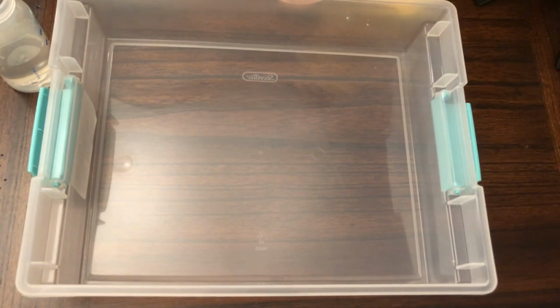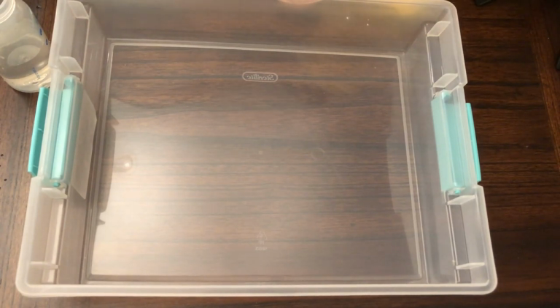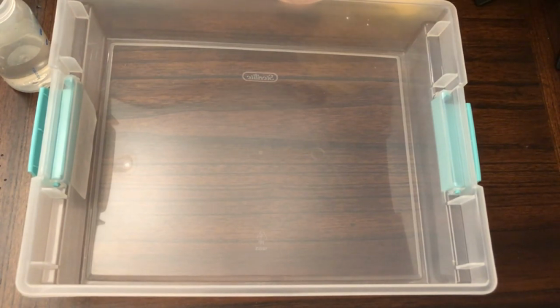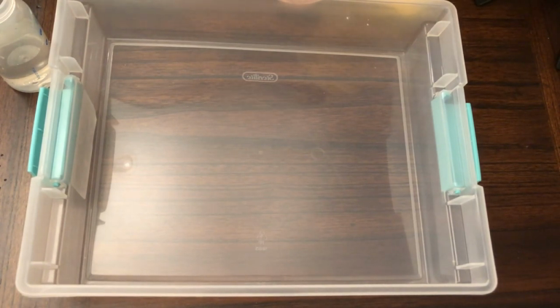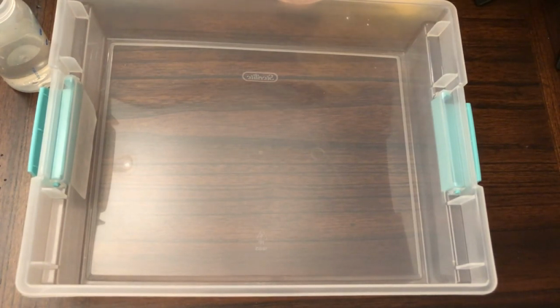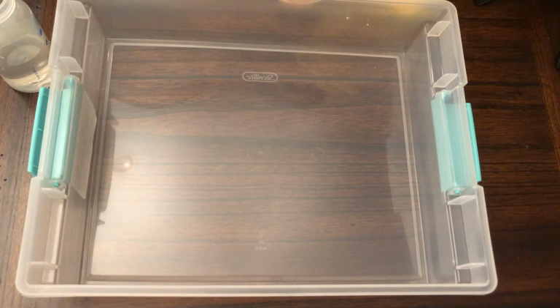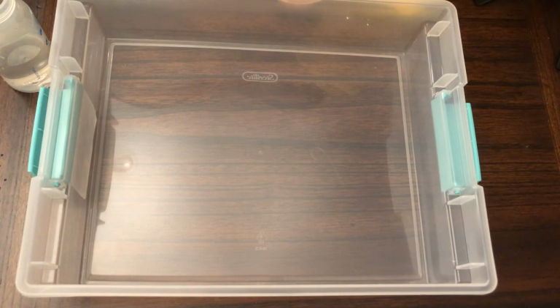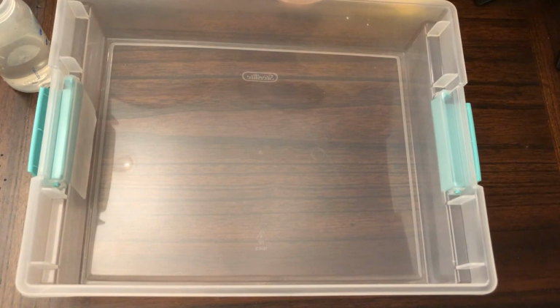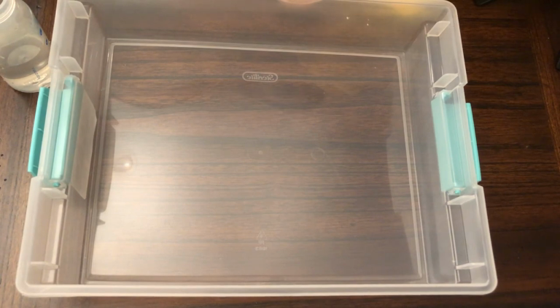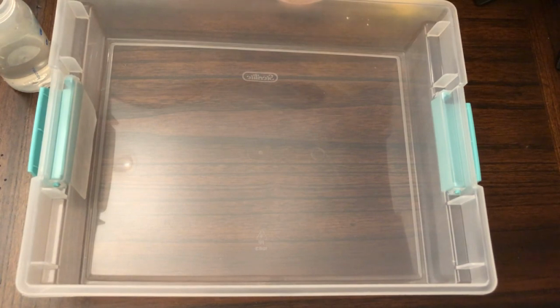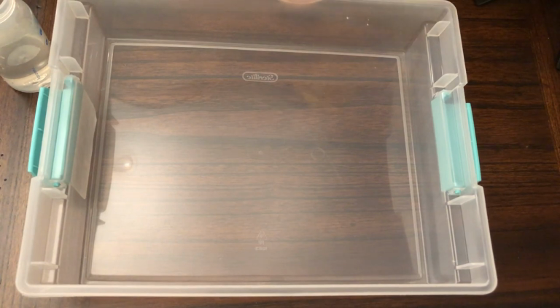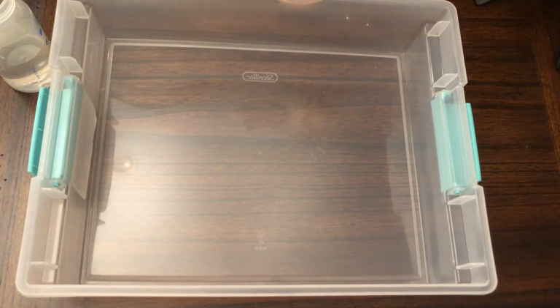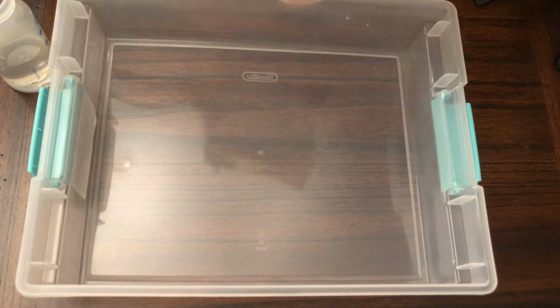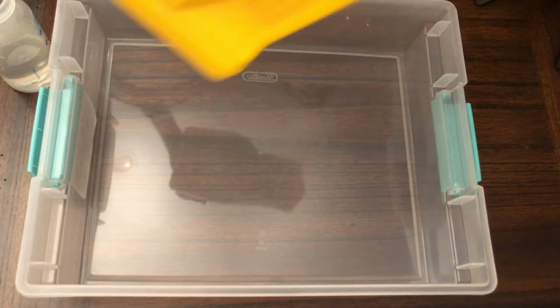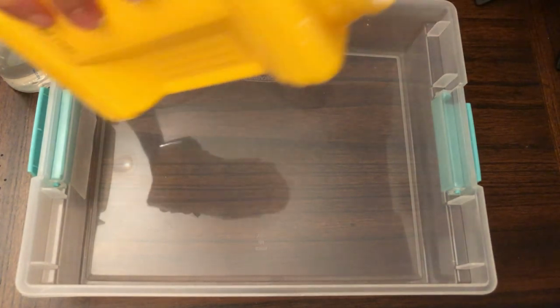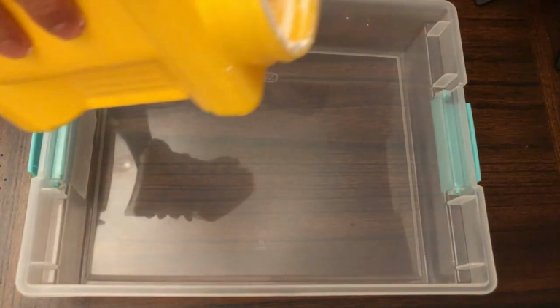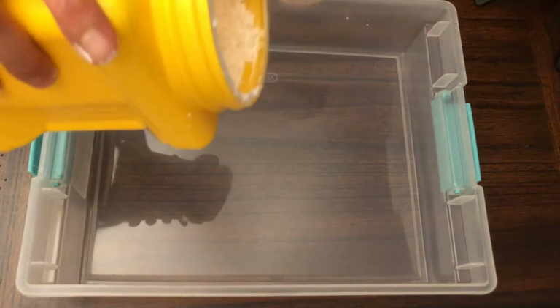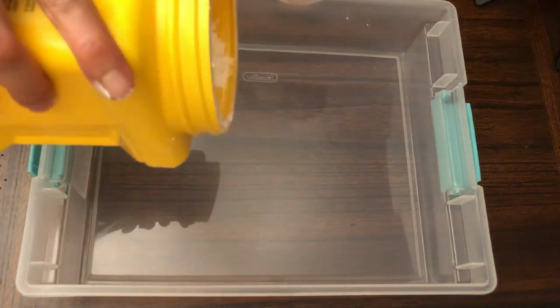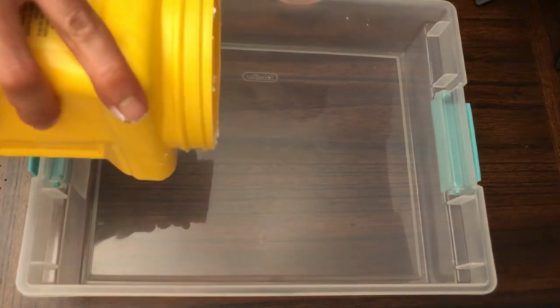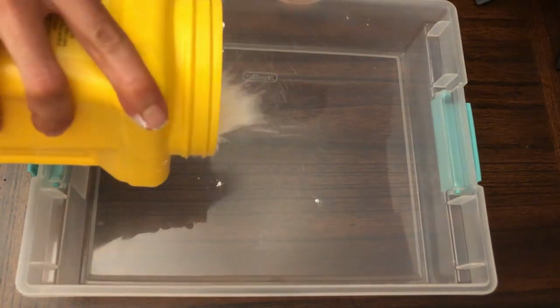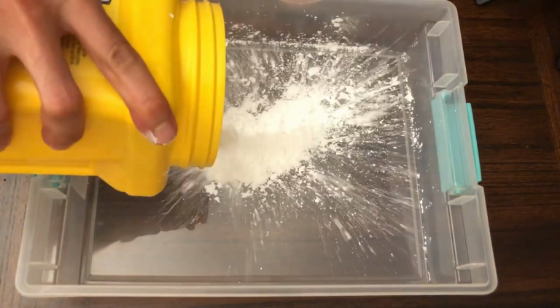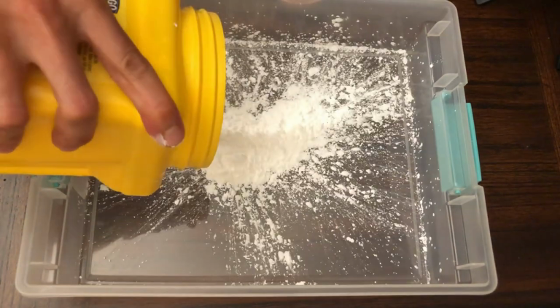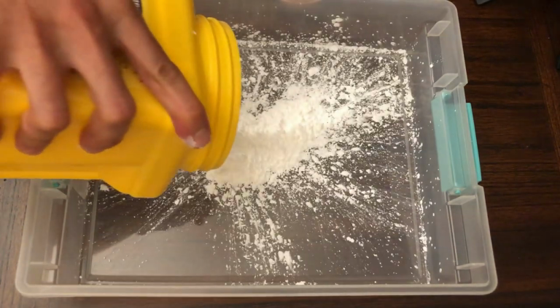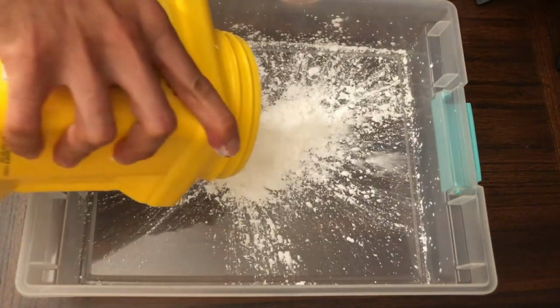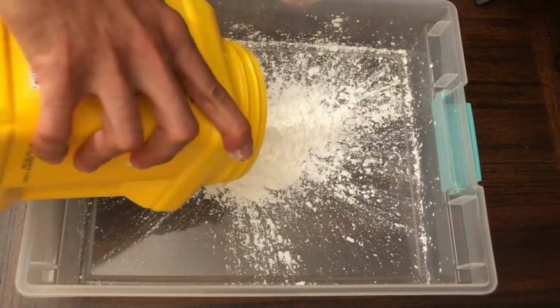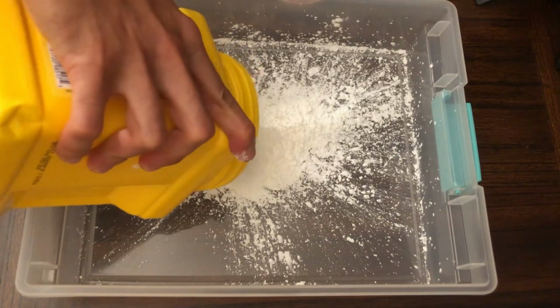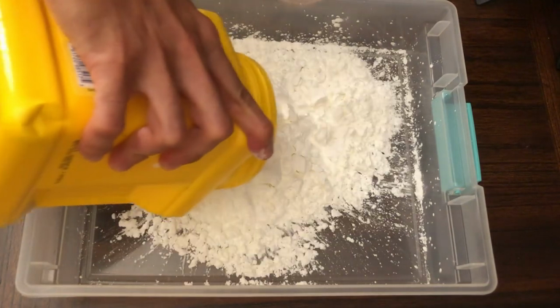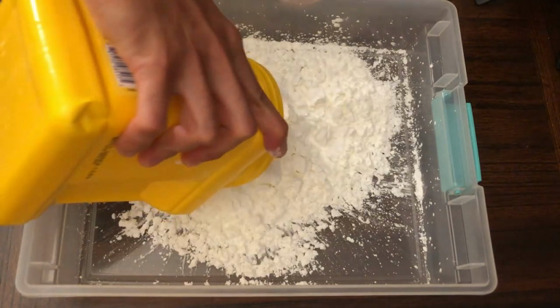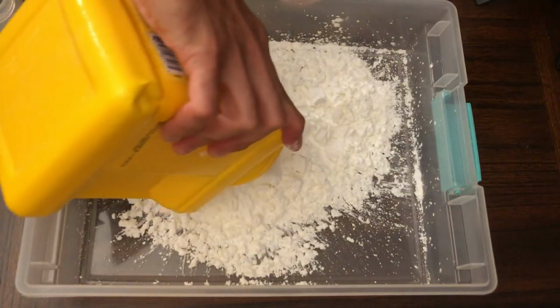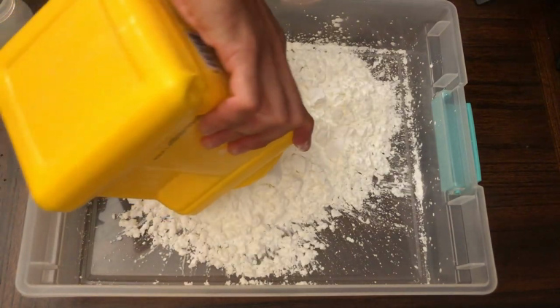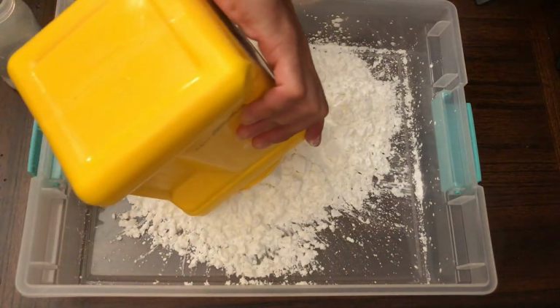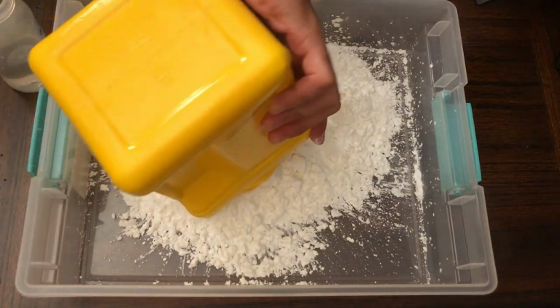What I'm going to do is first pour all of this cornstarch into this container here, and hopefully not make a mess.